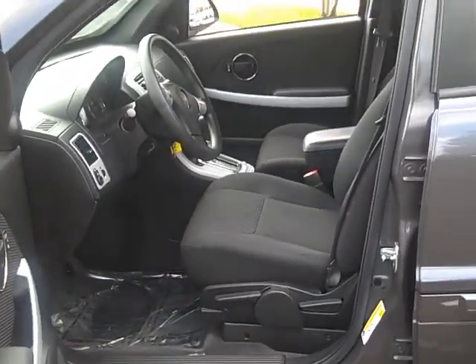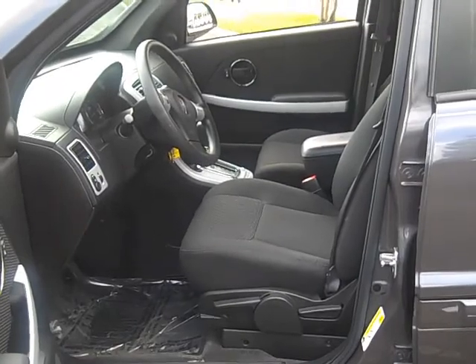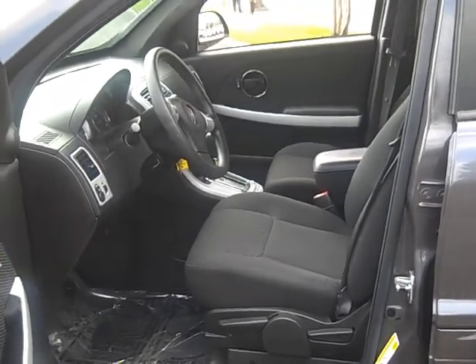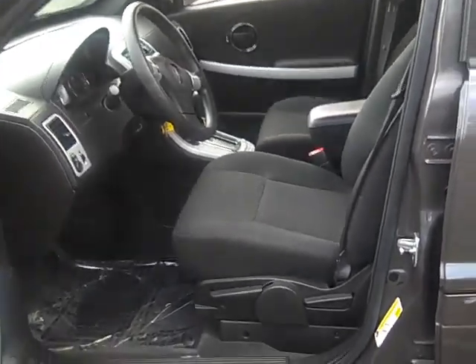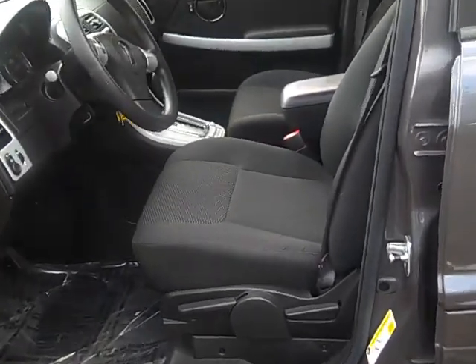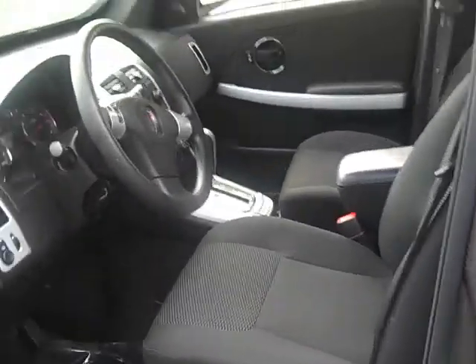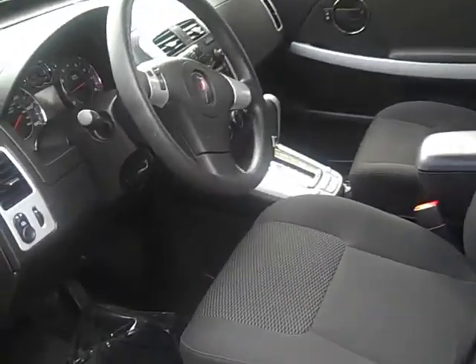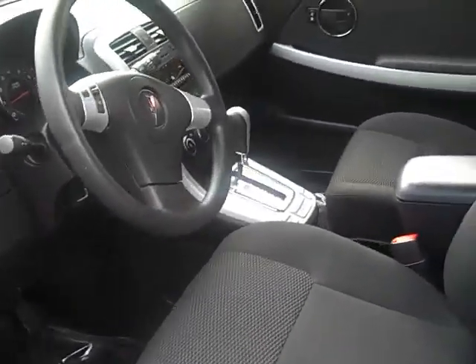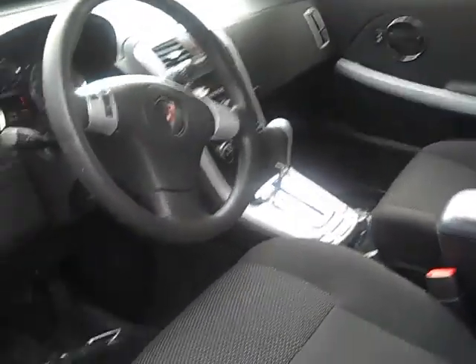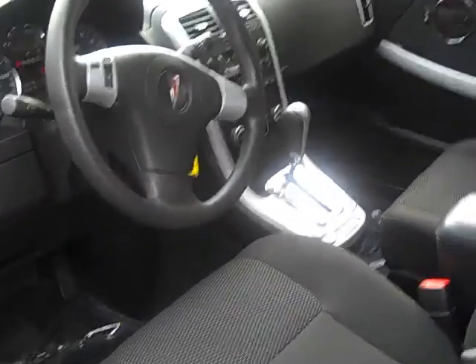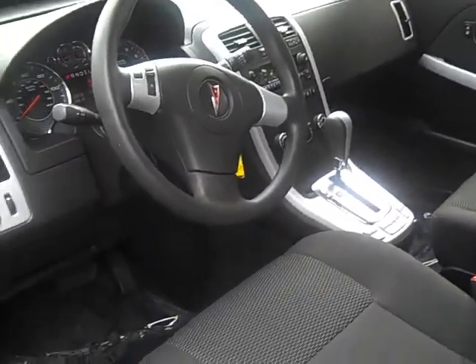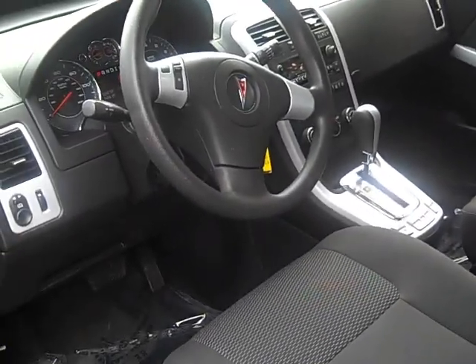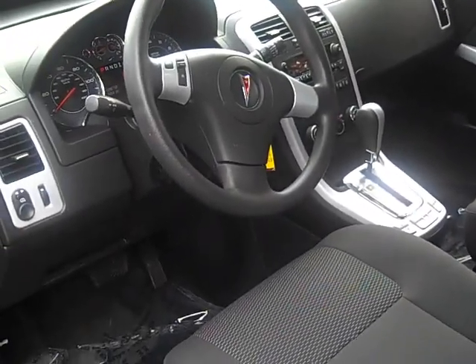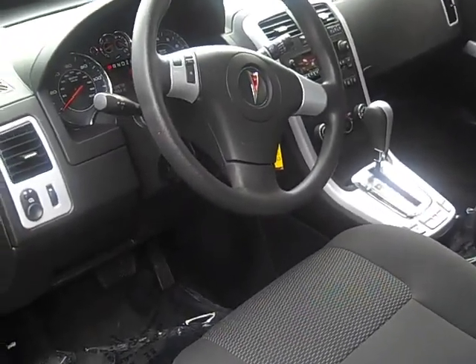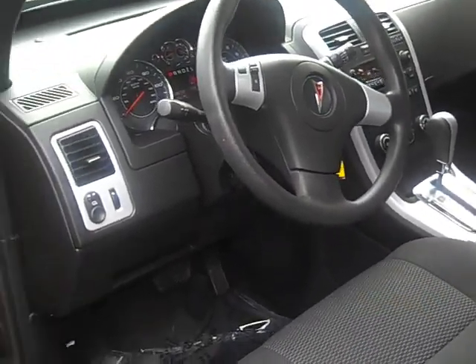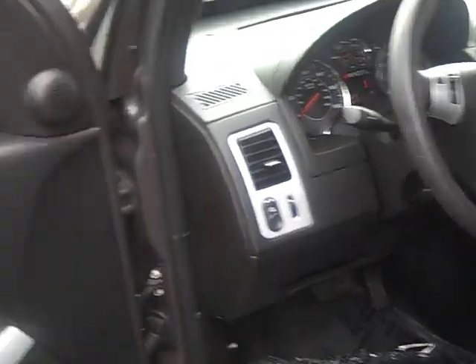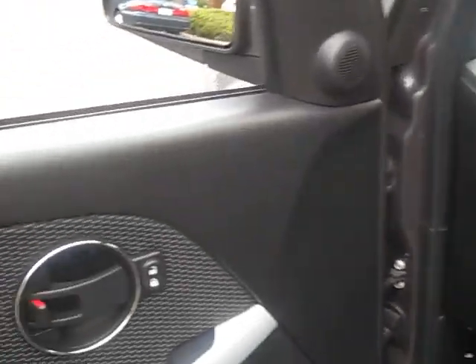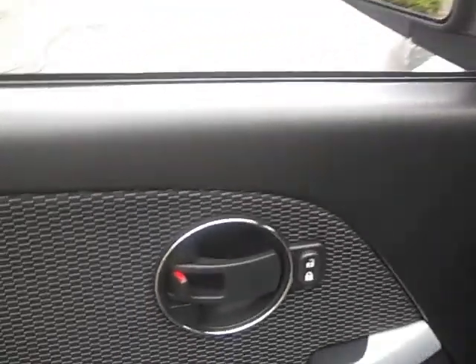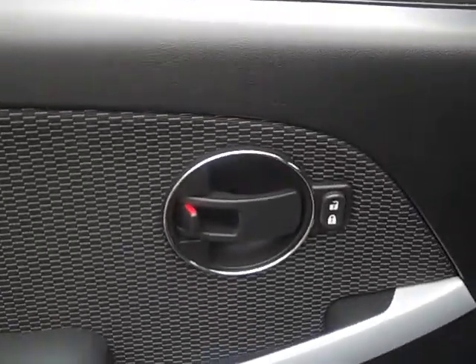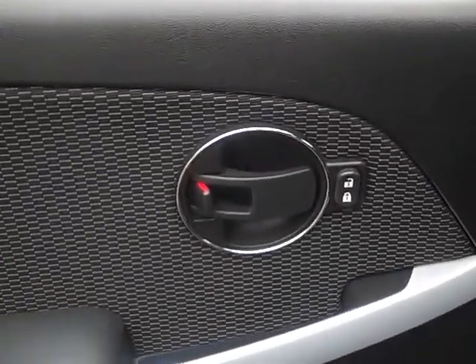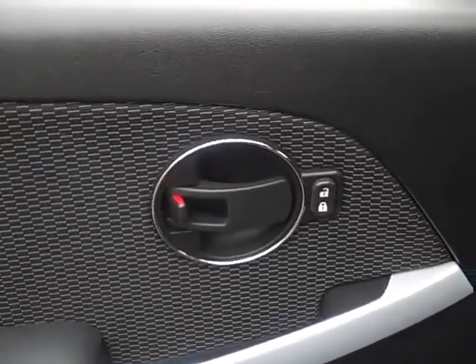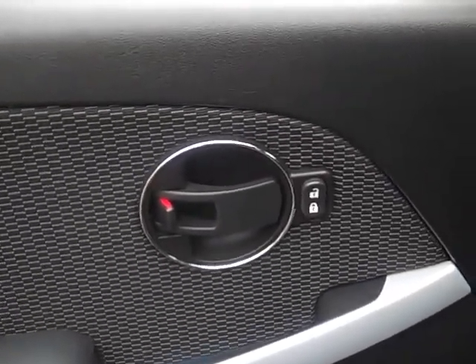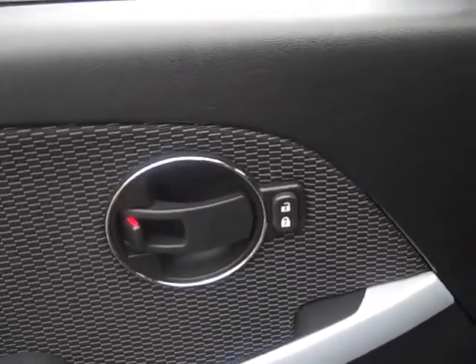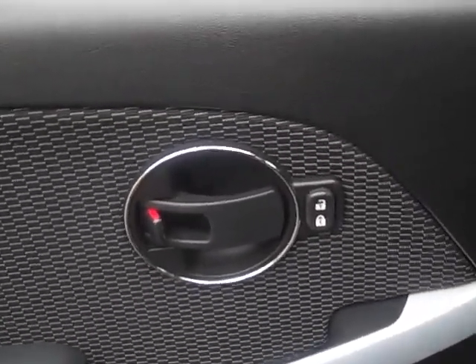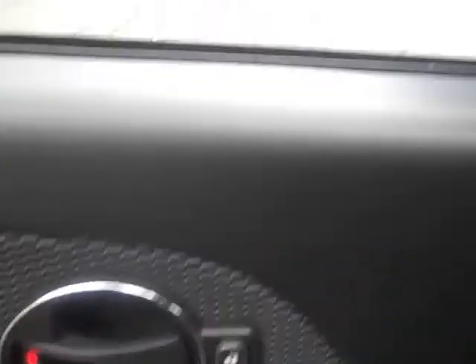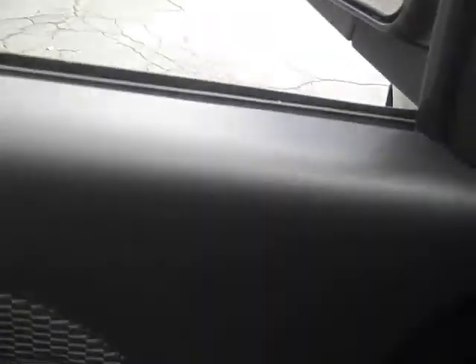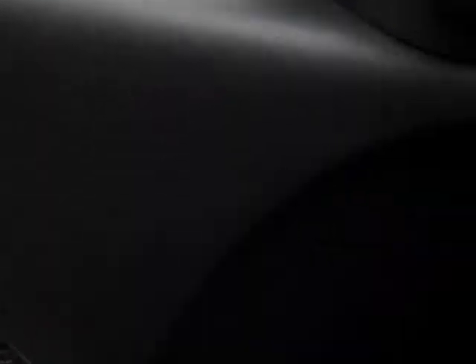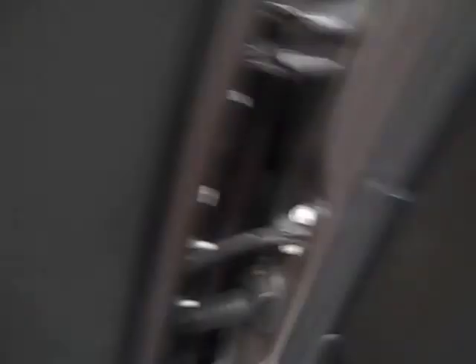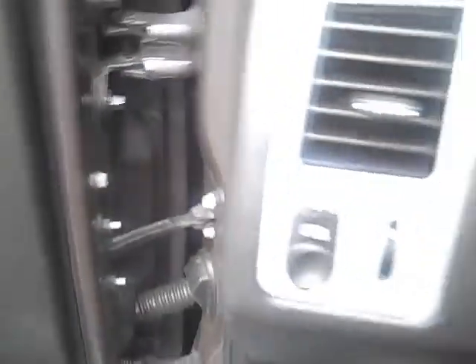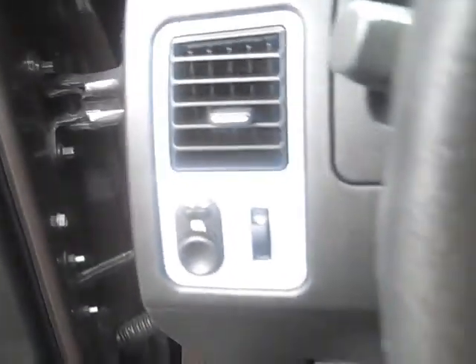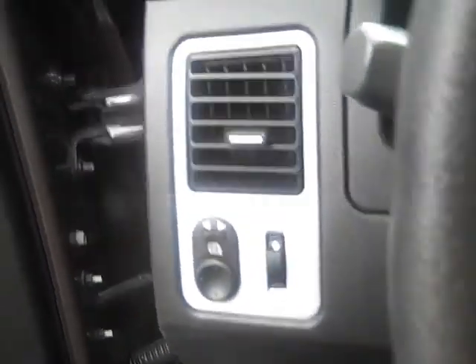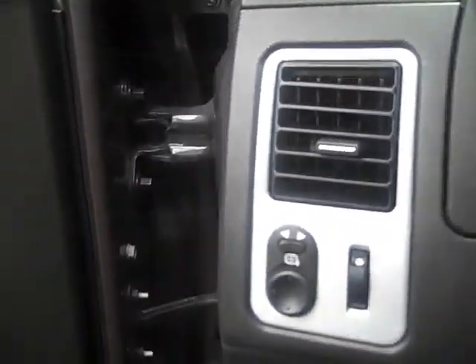Very comfortable front seat with unique styling inside. Here's your door handle, which is really cool. It's got power door locks and power mirrors.